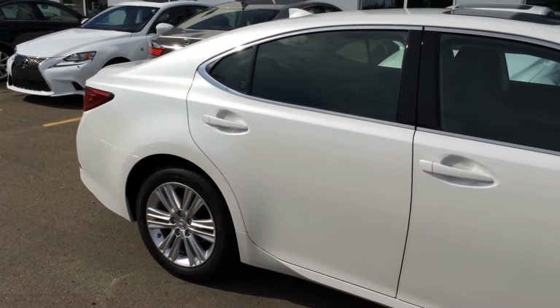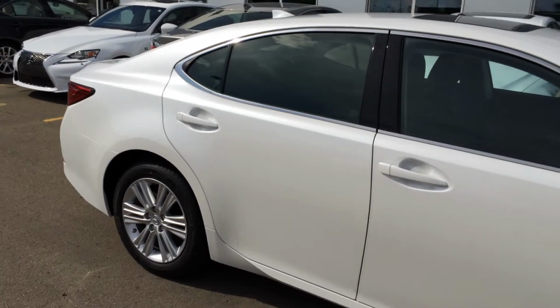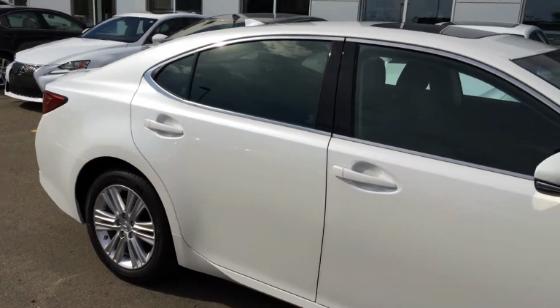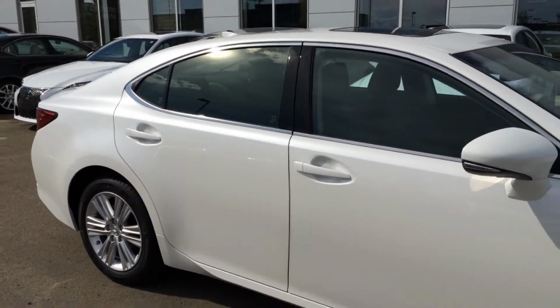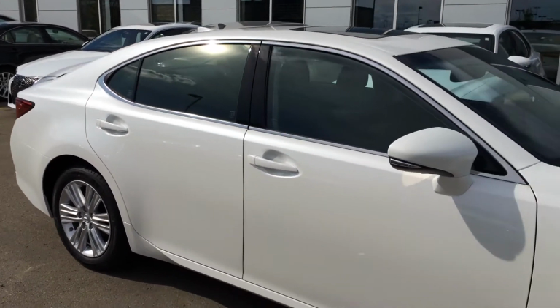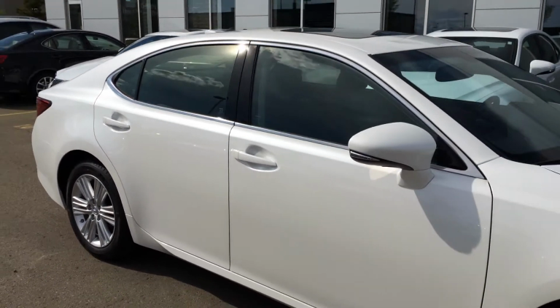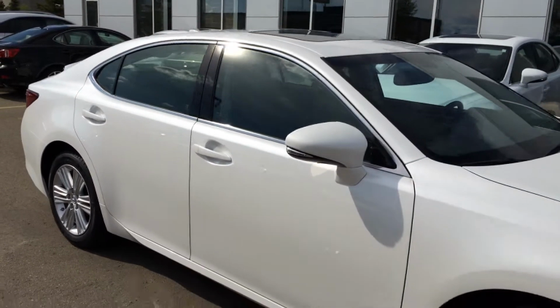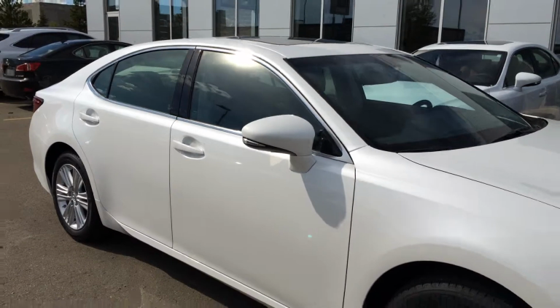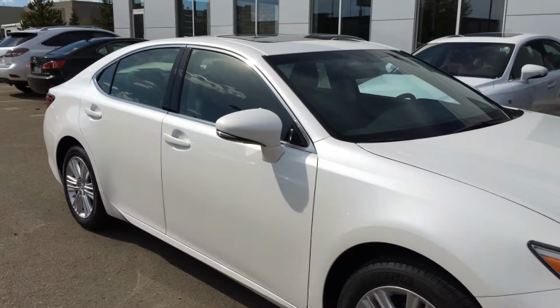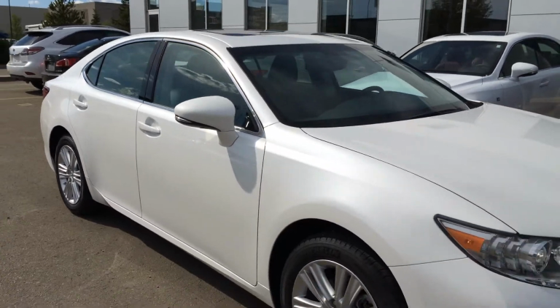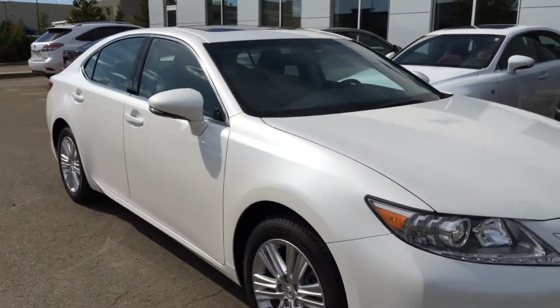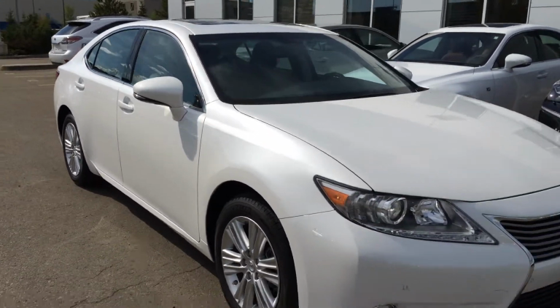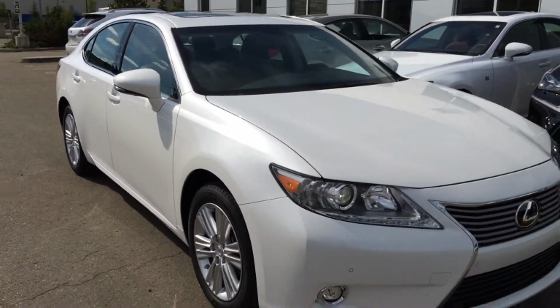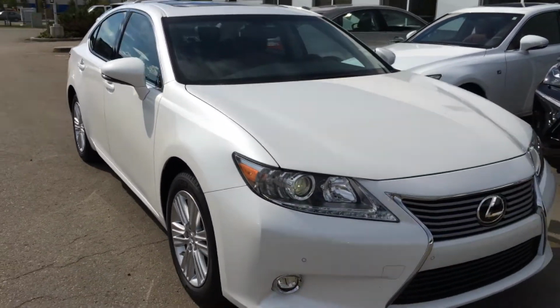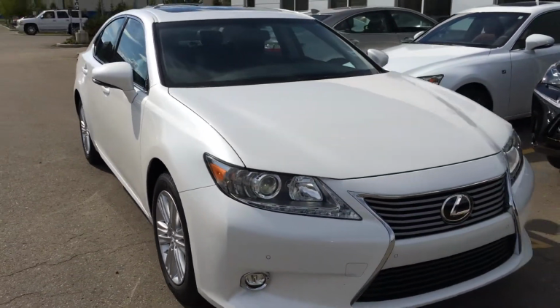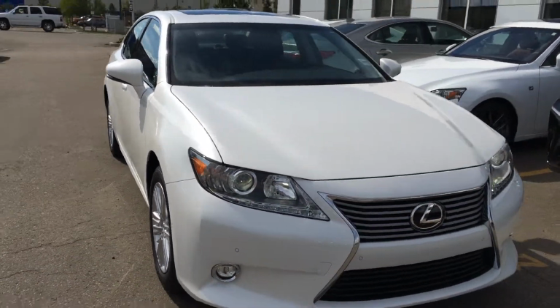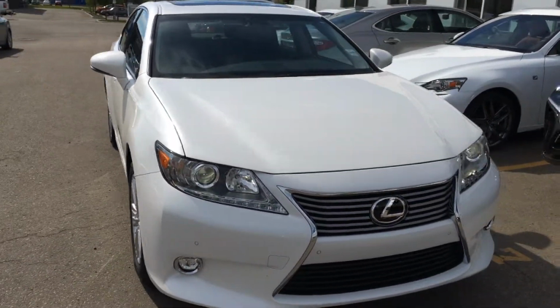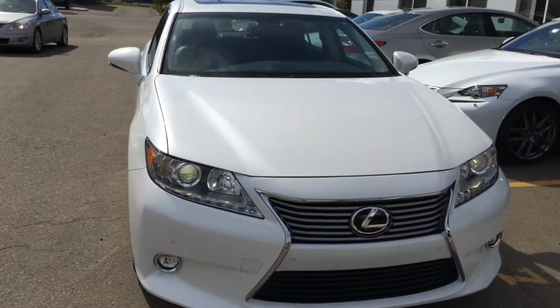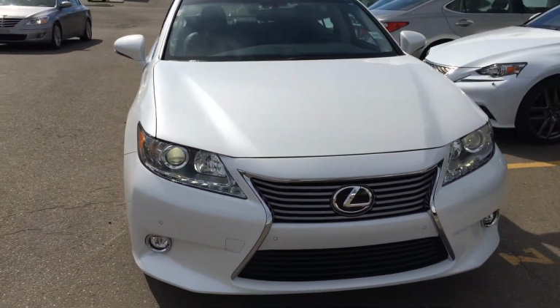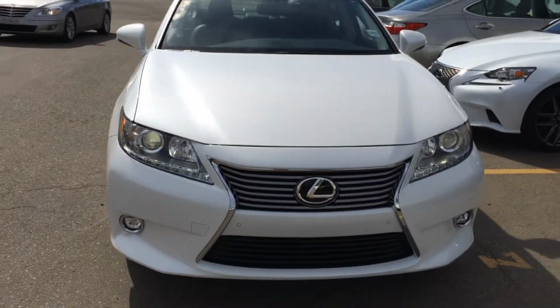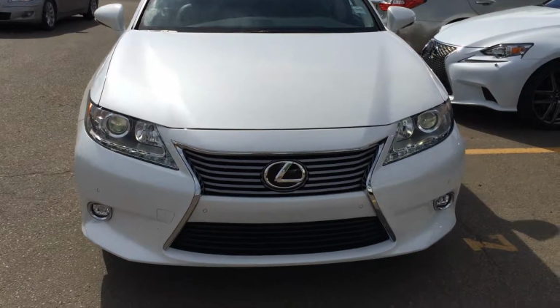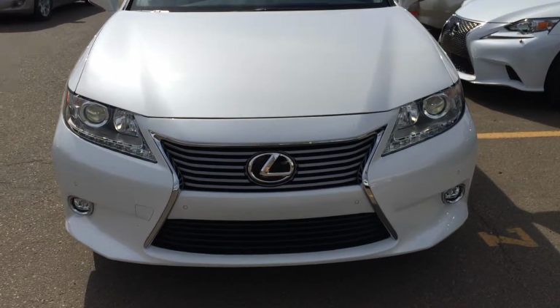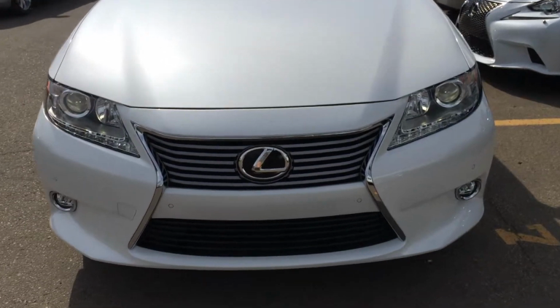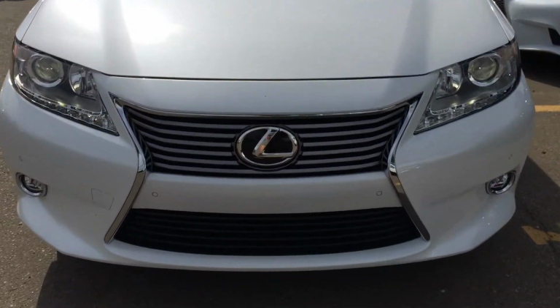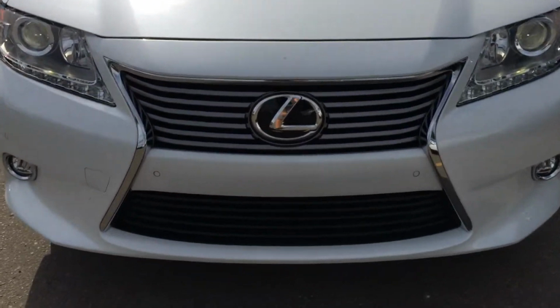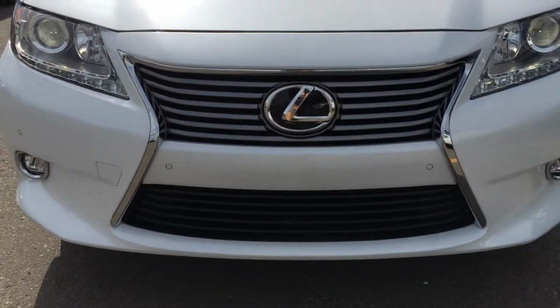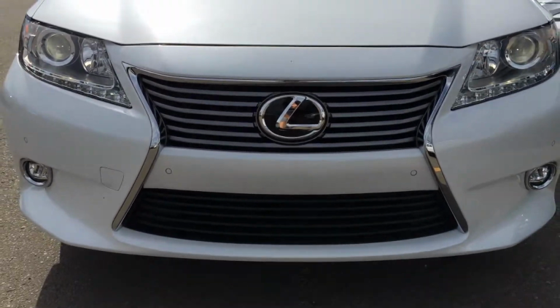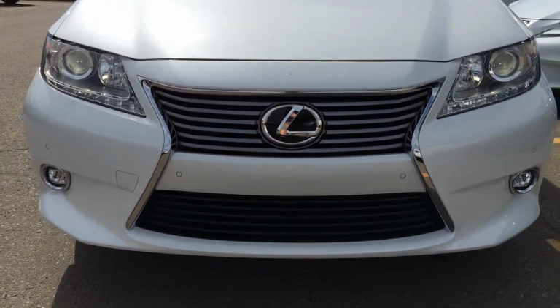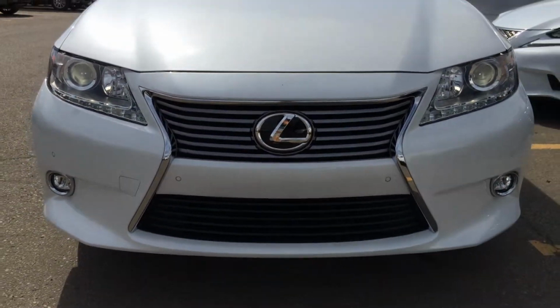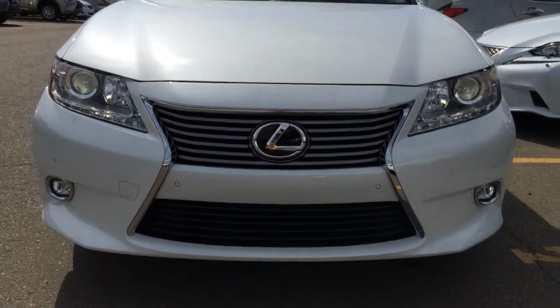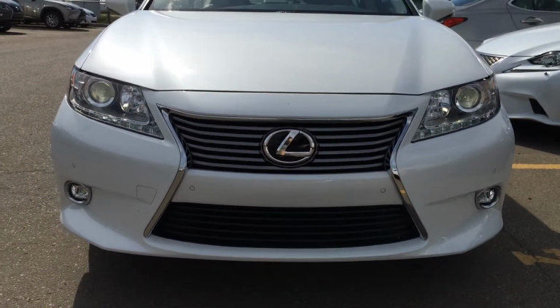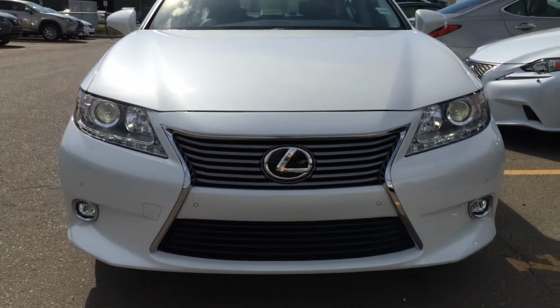Integrated turn signal lights in your side mirrors — you can fold them shut. Puddle lamp lights underneath them. You have your windshield wiper de-icer. HID headlamps. LED daytime running strip lights. Fog lights. You have your clearance sensors. Engine block heater. And so much more.